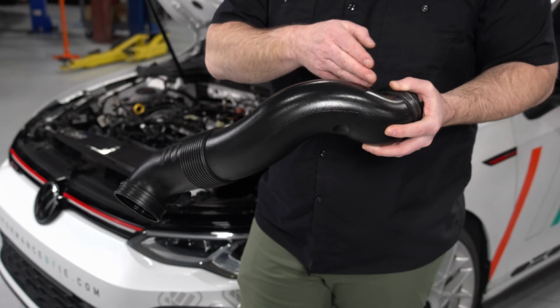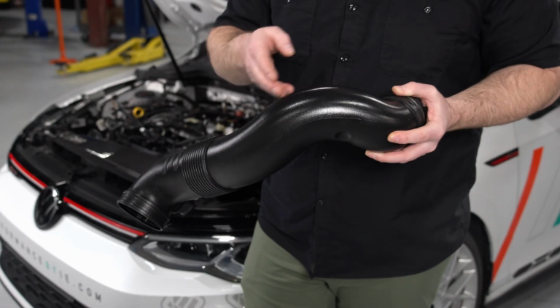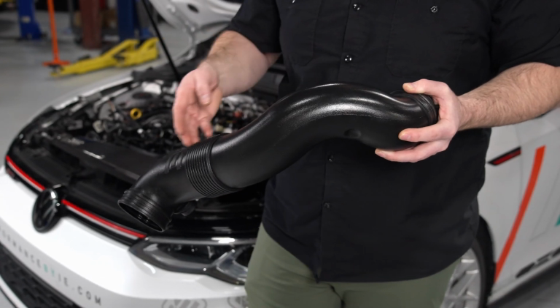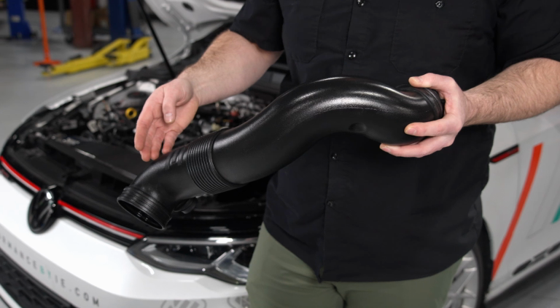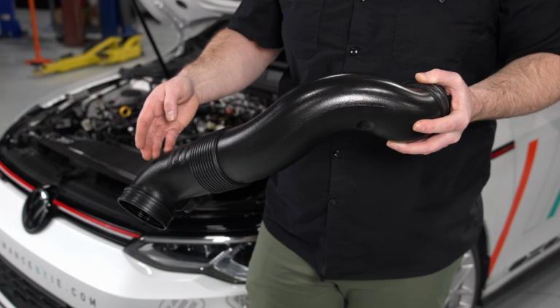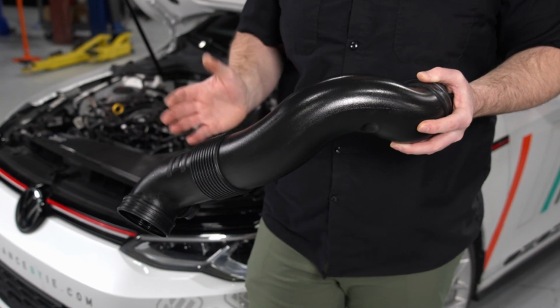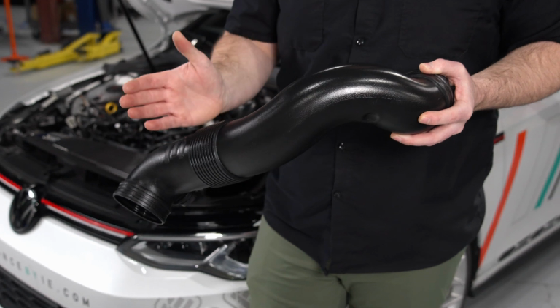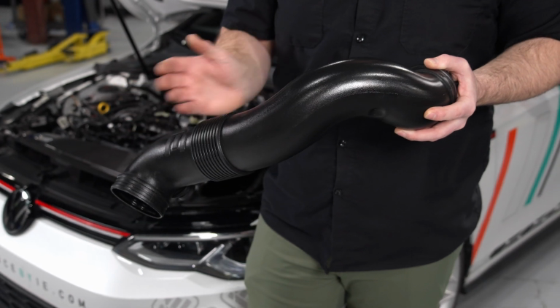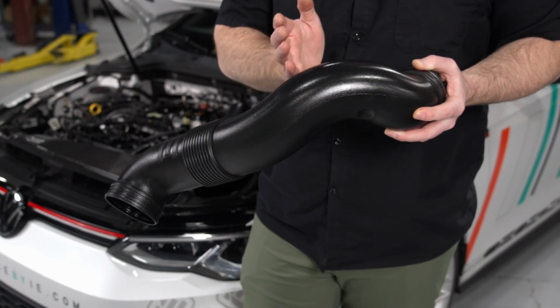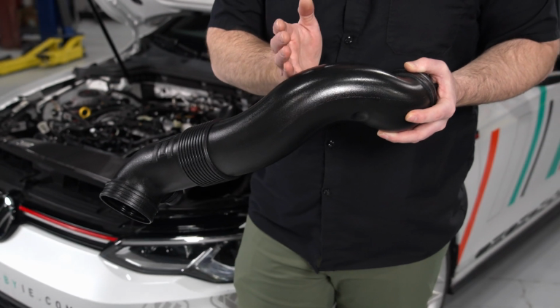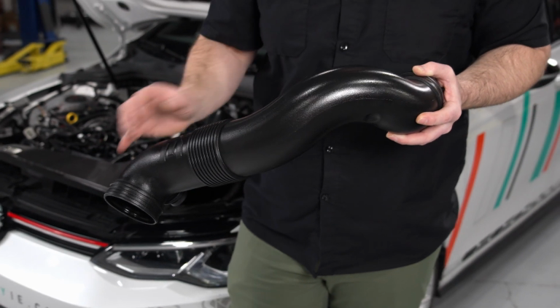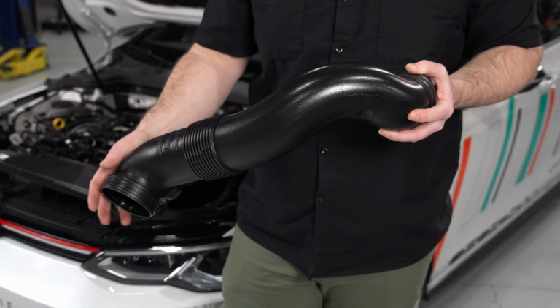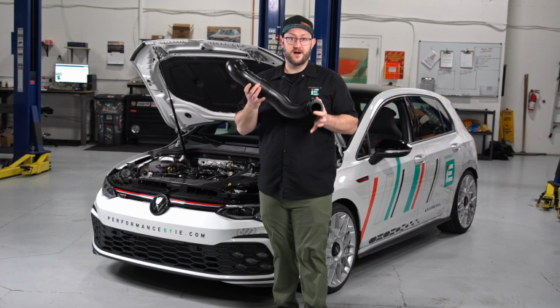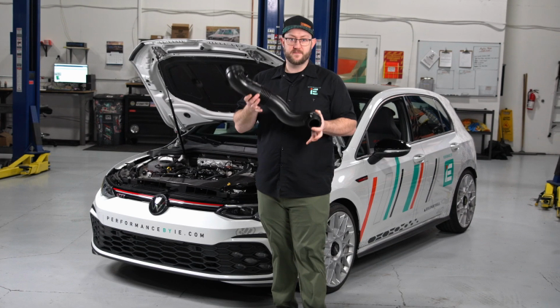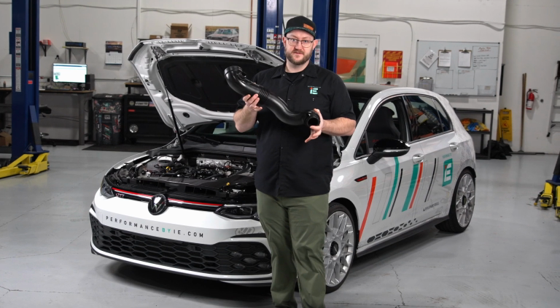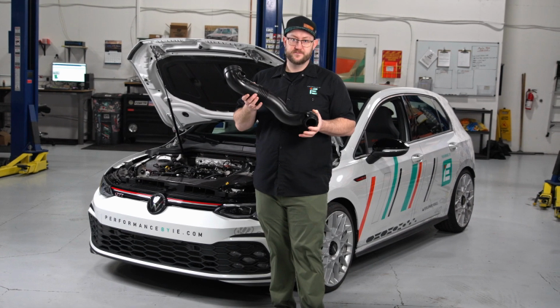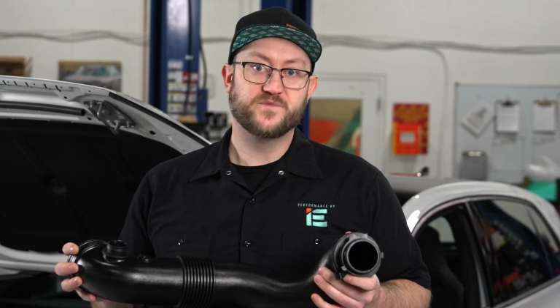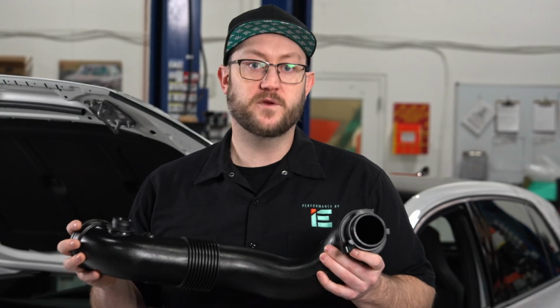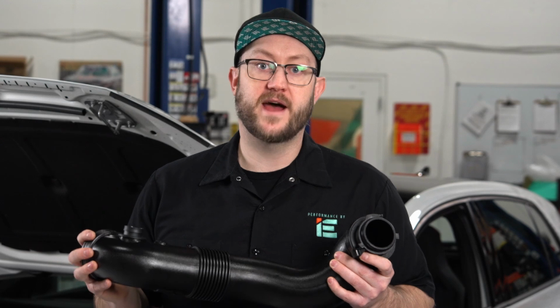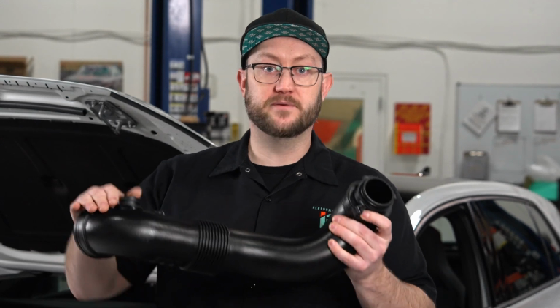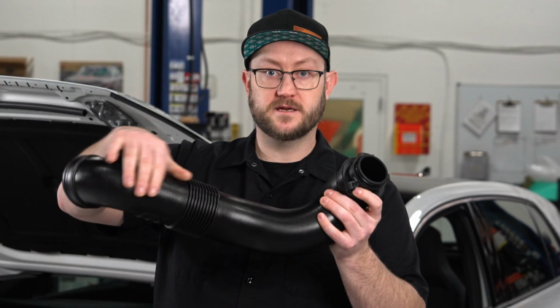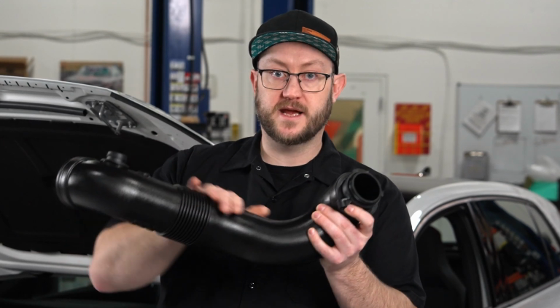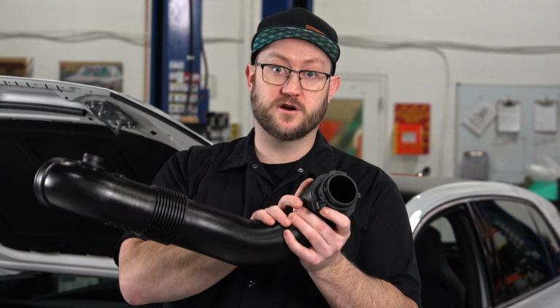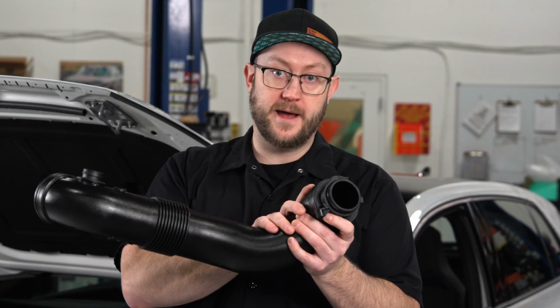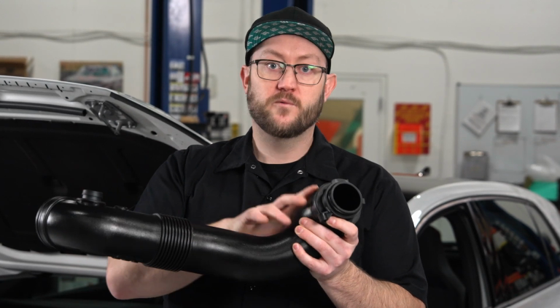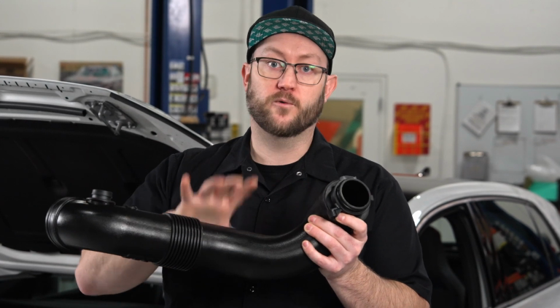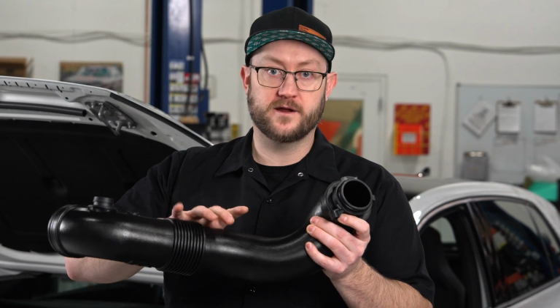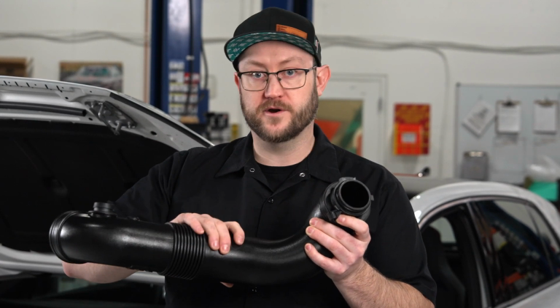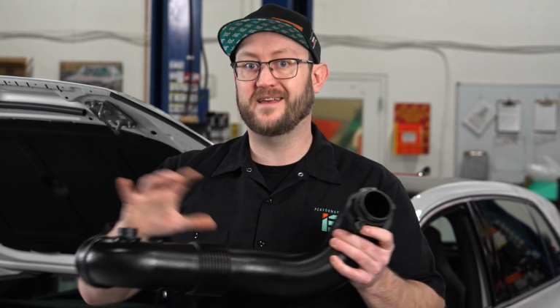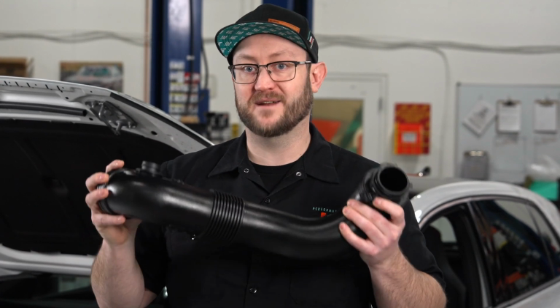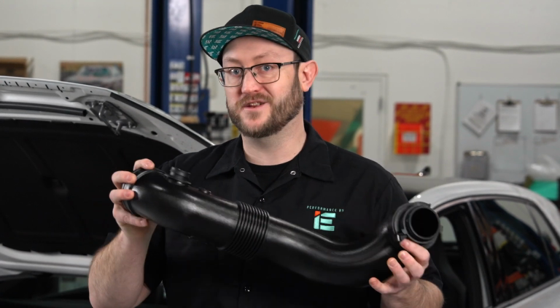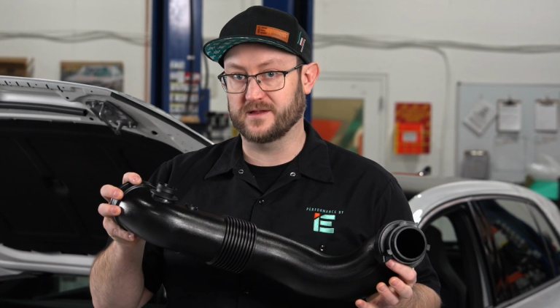The polymer material also allows us to retain optimal inner diameter while making complex bends. This means we can provide a complete intake-to-turbo pipe without requiring you to purchase a second pricey turbo inlet.